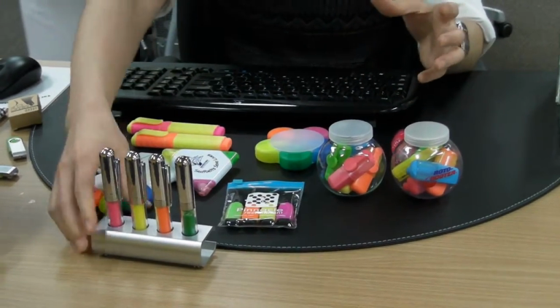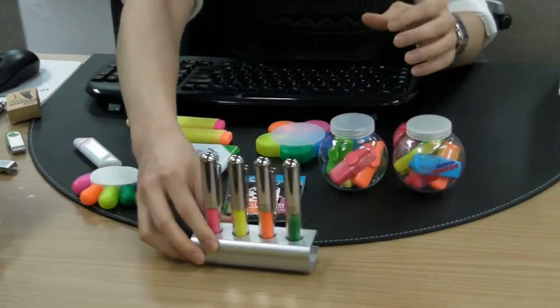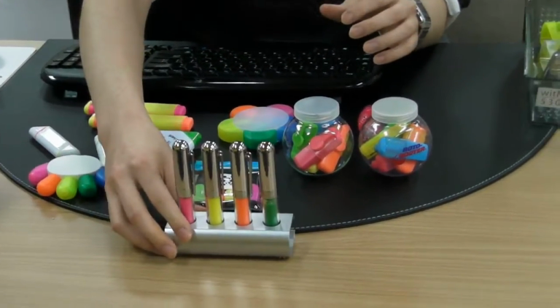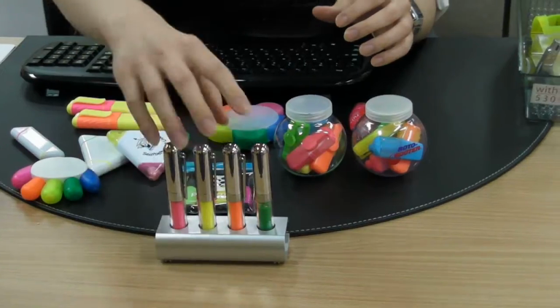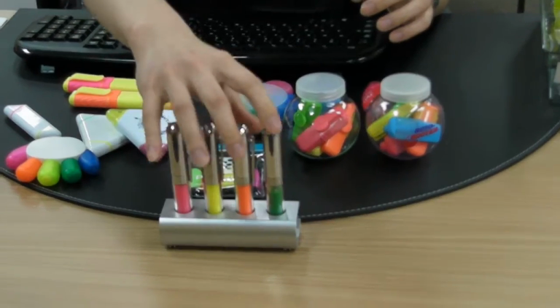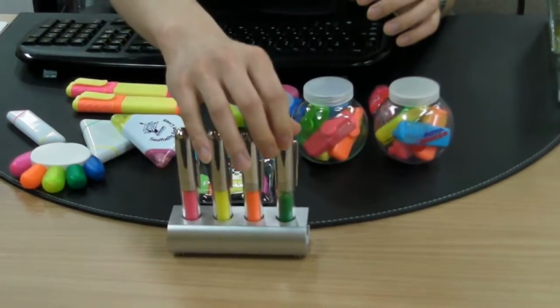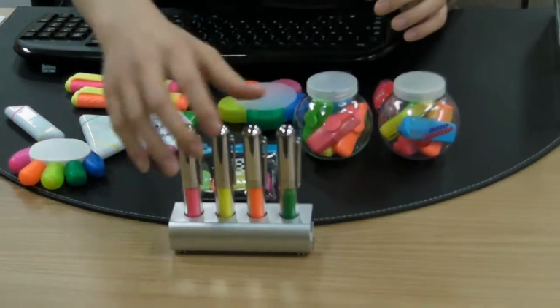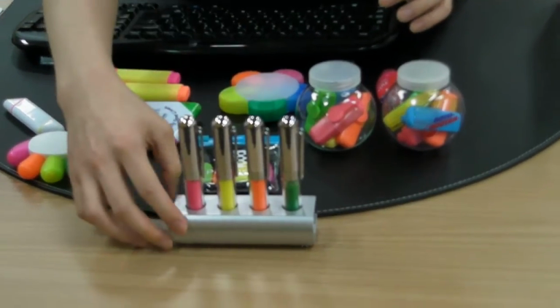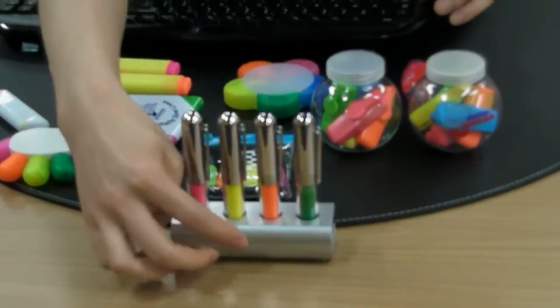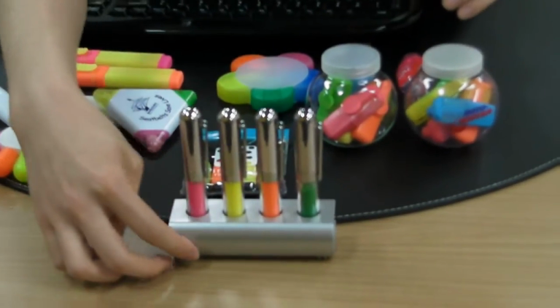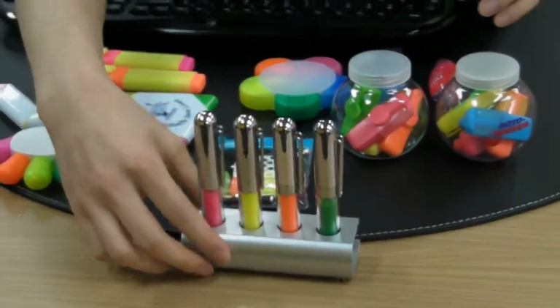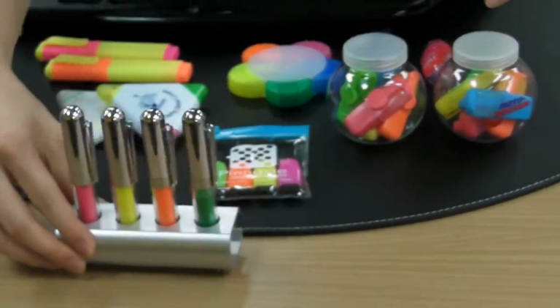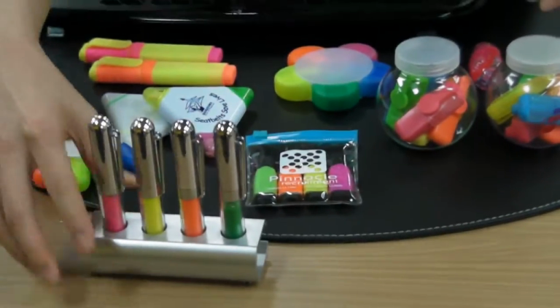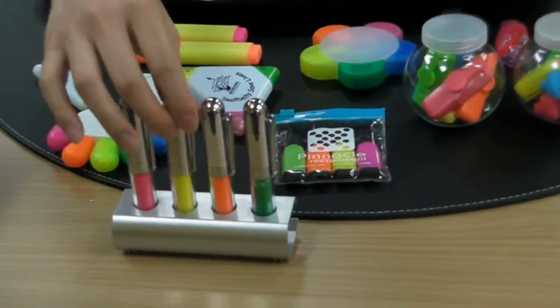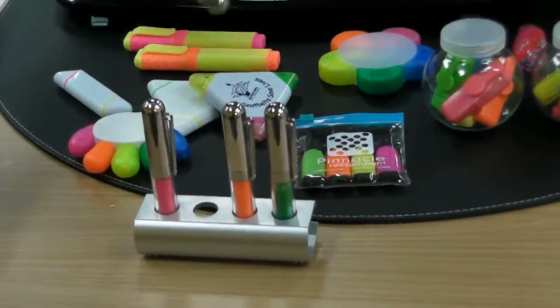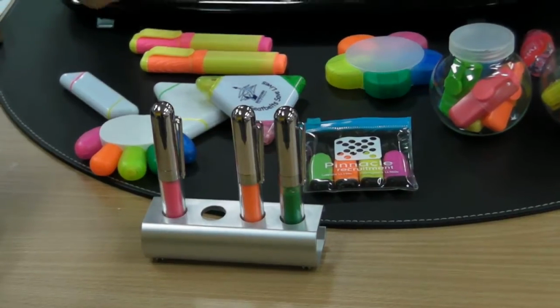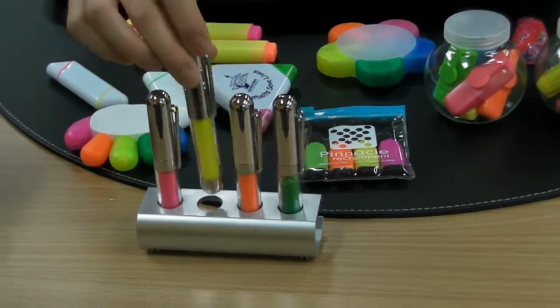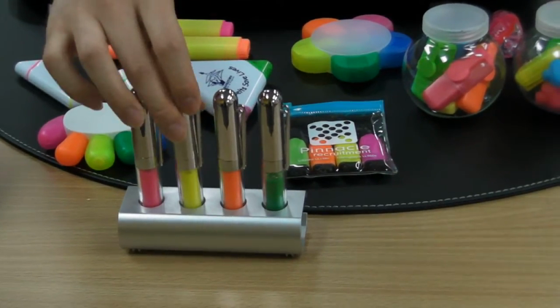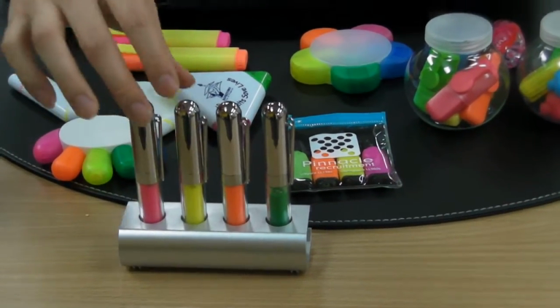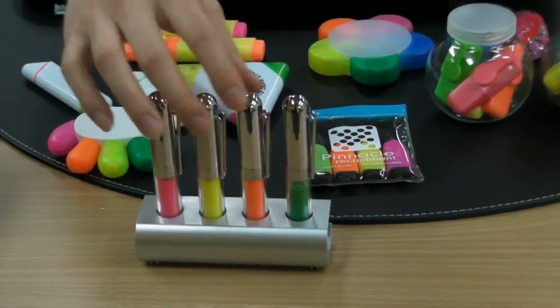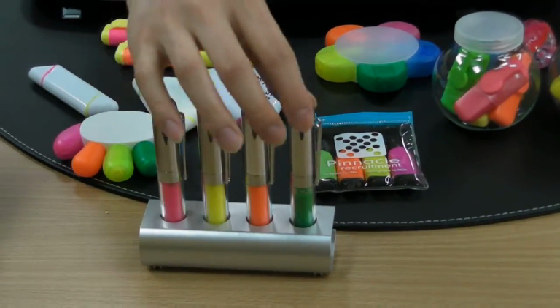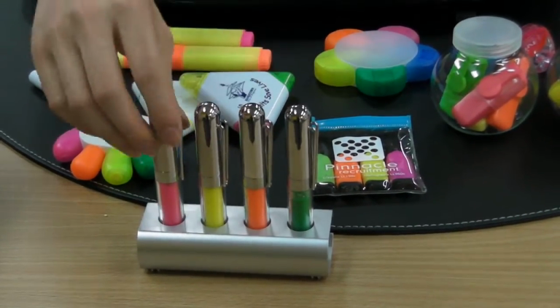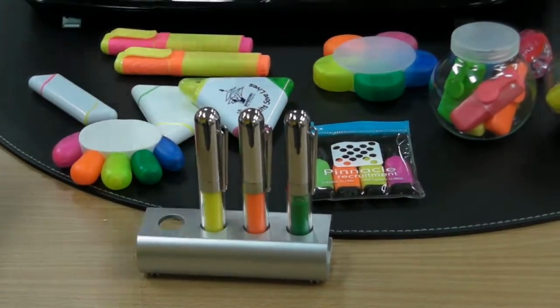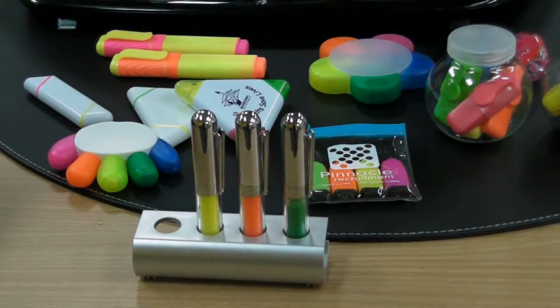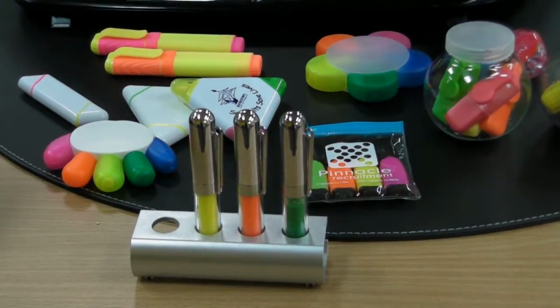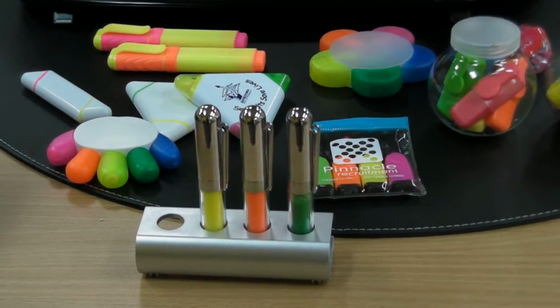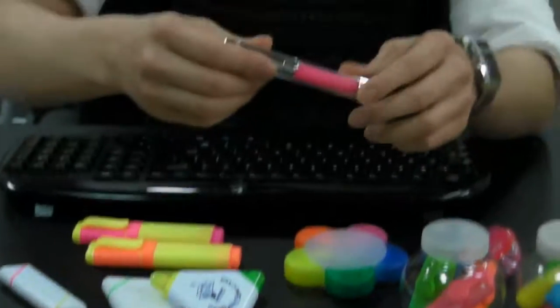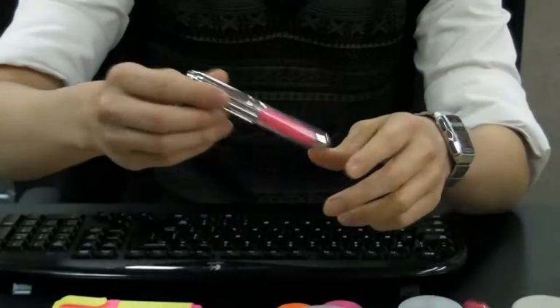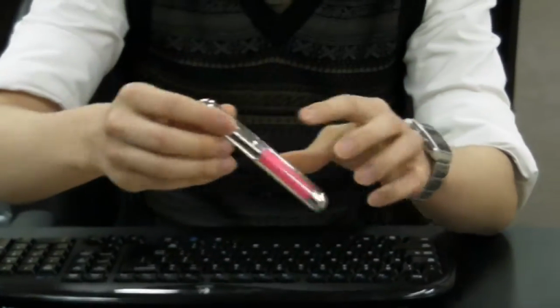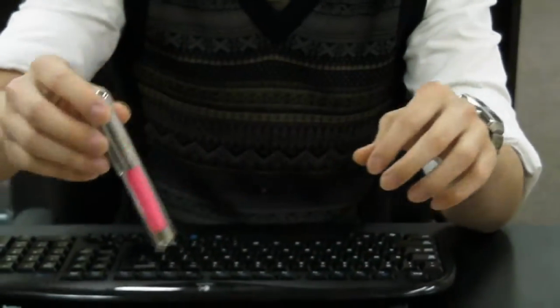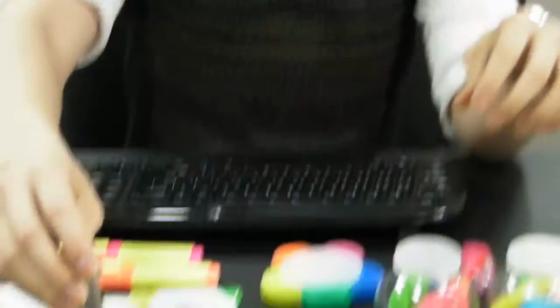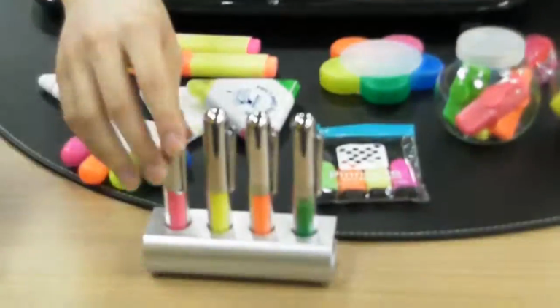Let's begin with these ones. They come in a set of four, with a nice branding area up the front, and the floral colors are fantastic. You can check them out — yellow, orange, green, and pink. They're a very nice color, complemented by a nice shiny silver finish.